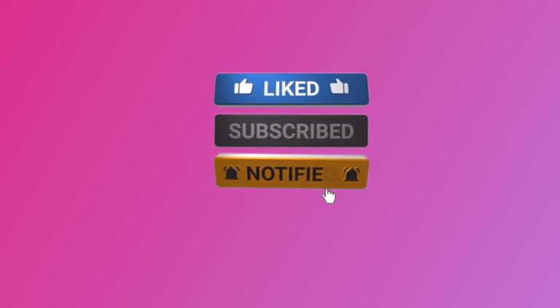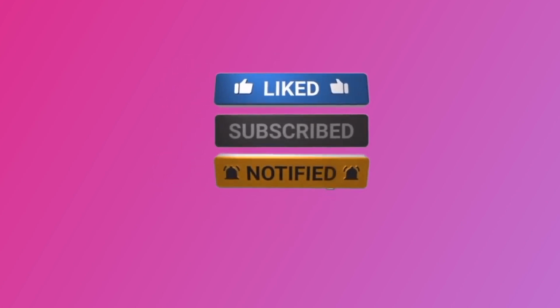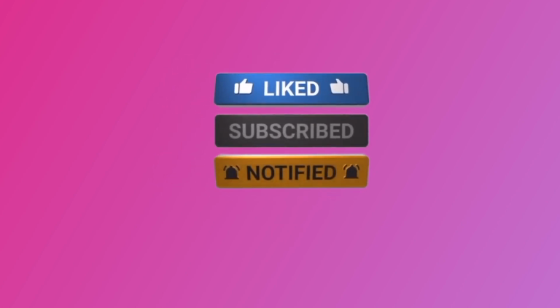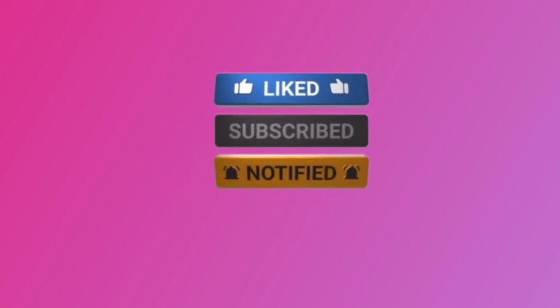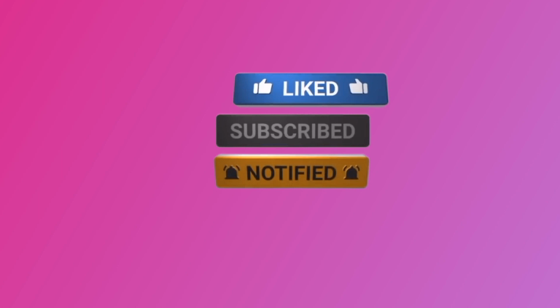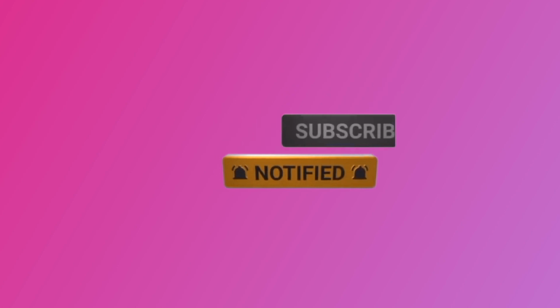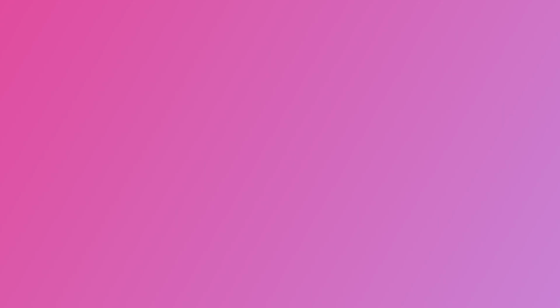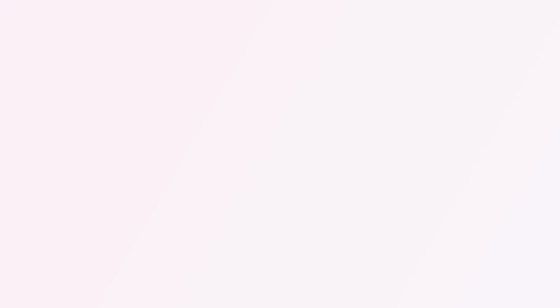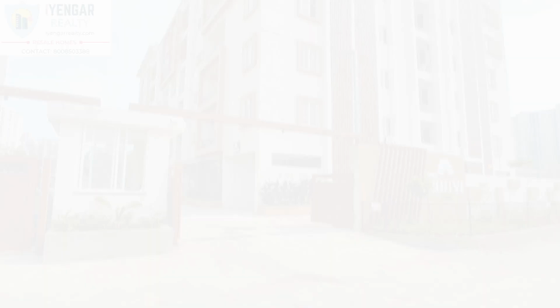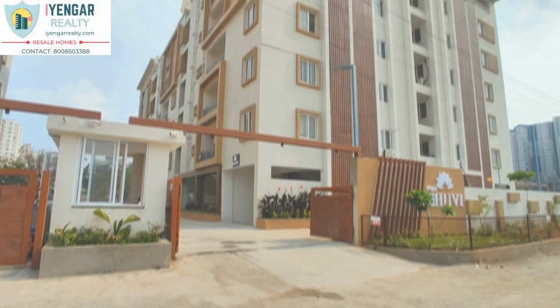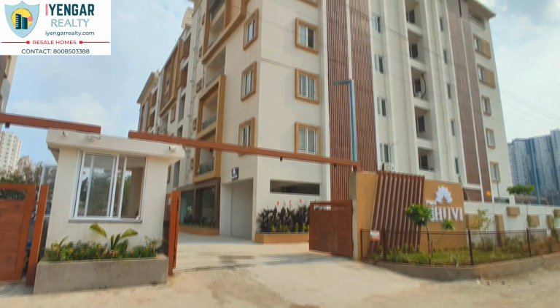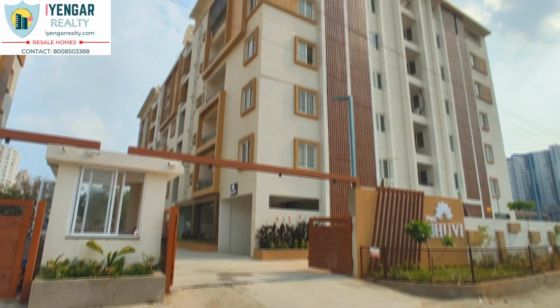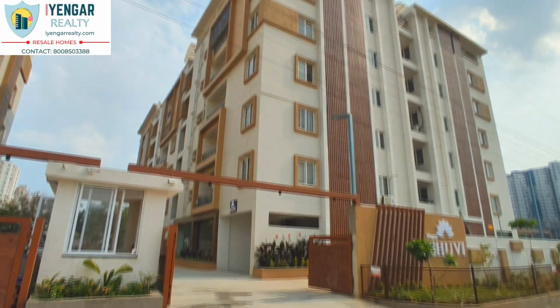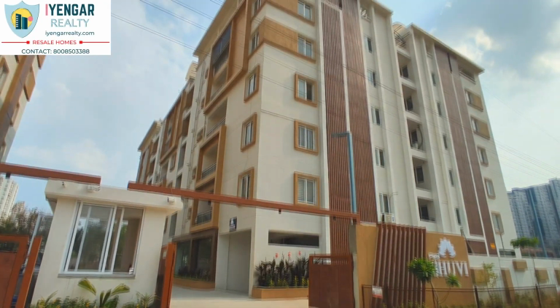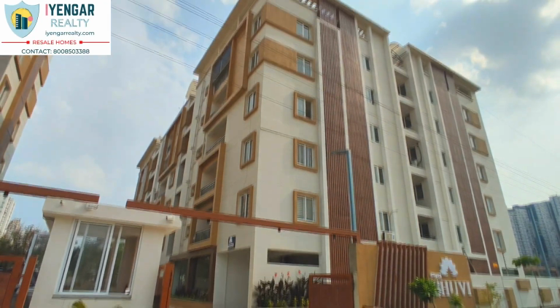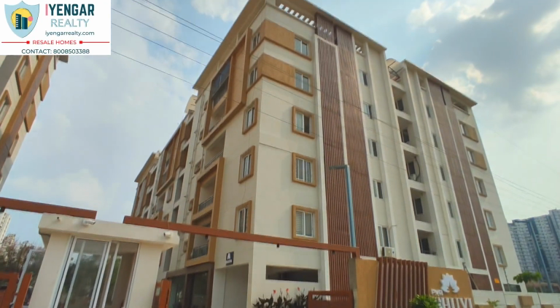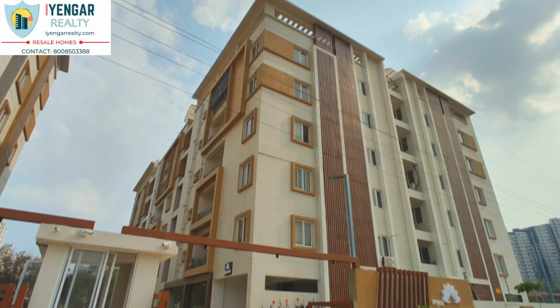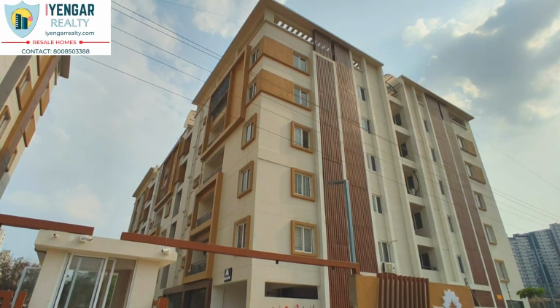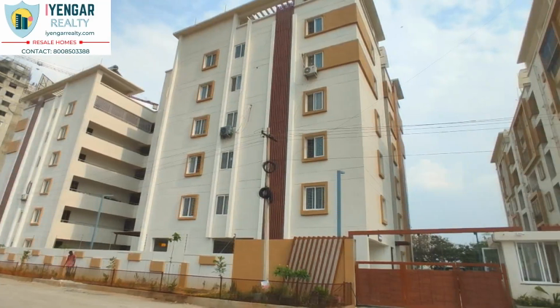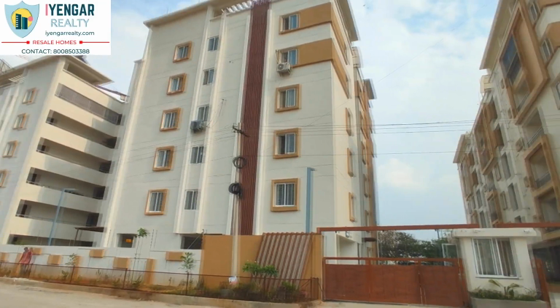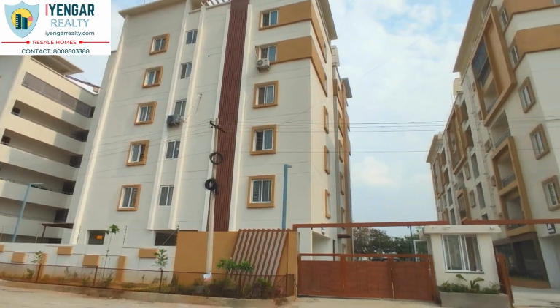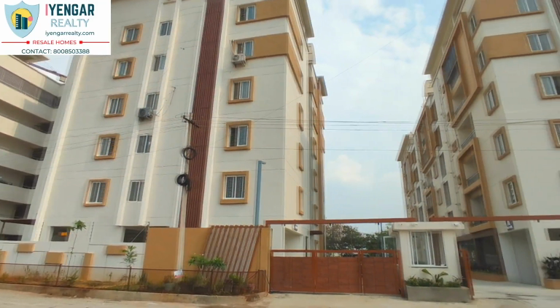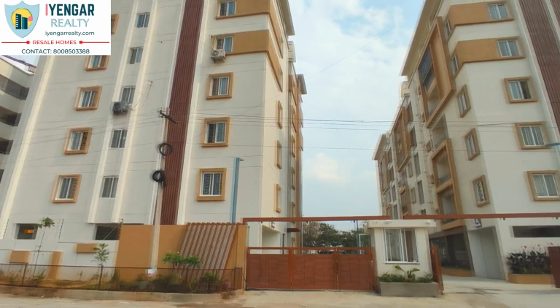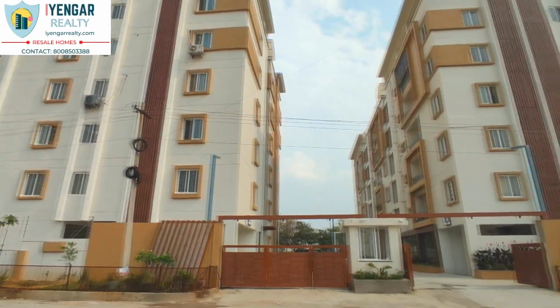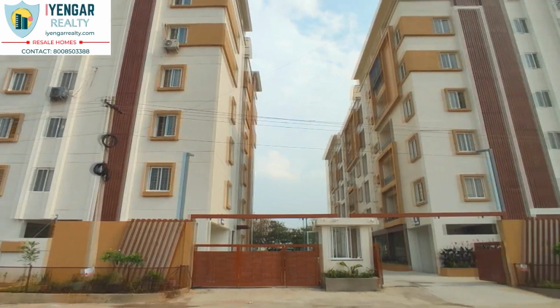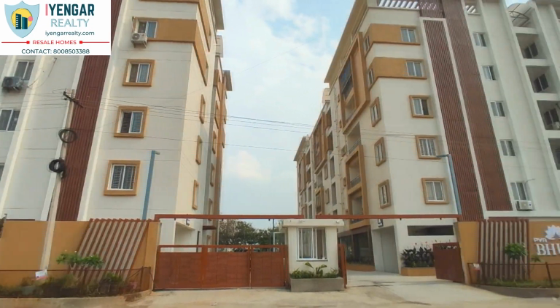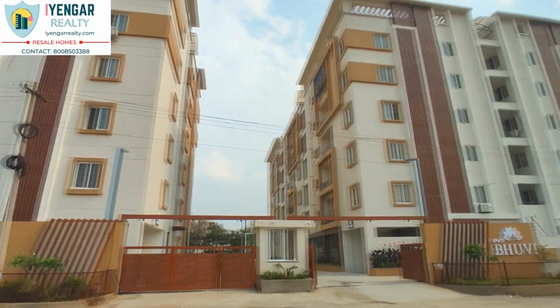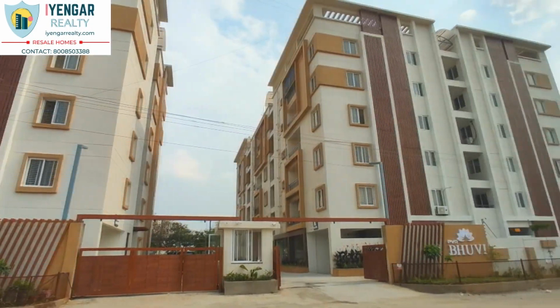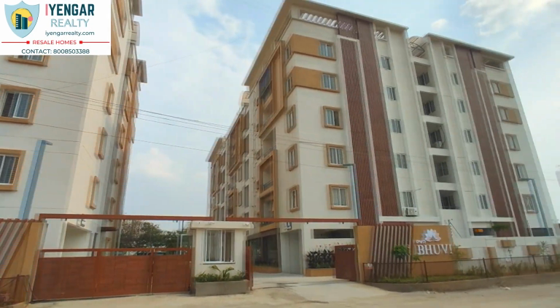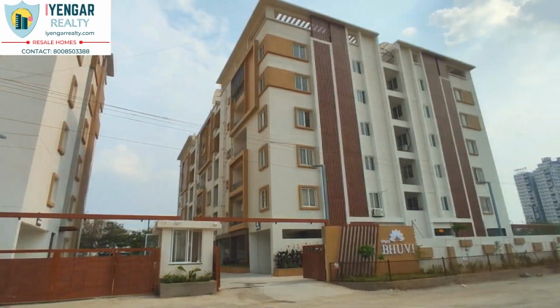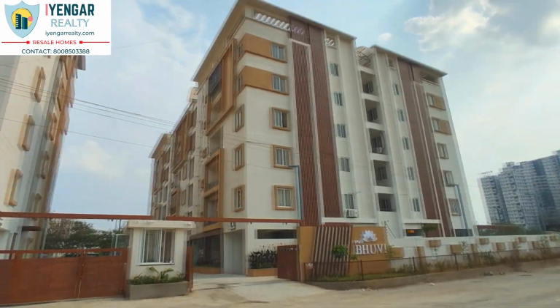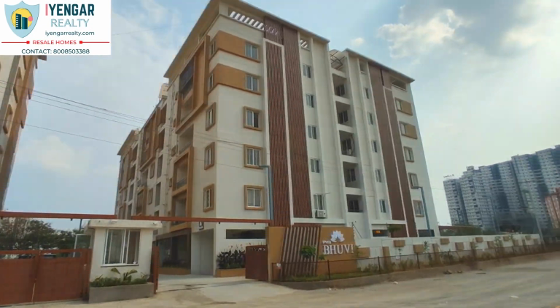Hi there, welcome to Iyengar Realty. Today we are at Narsinghi, near Kokapet — just 5 minutes from the Gandipet ORR exit number 19.